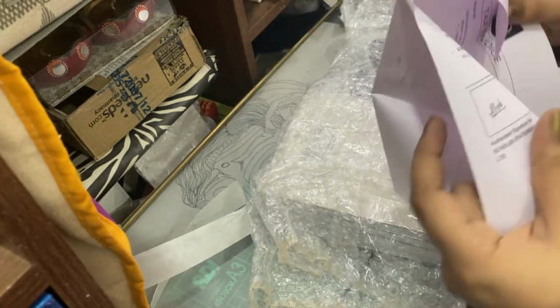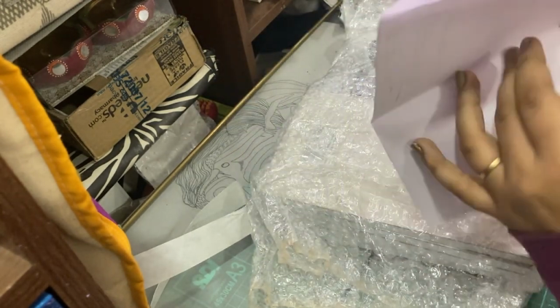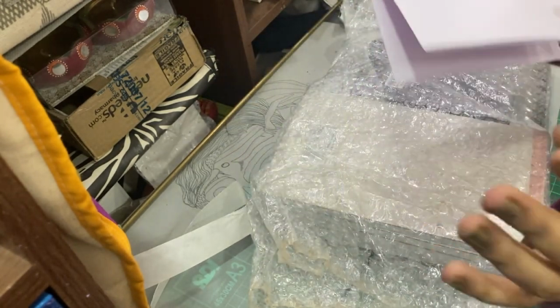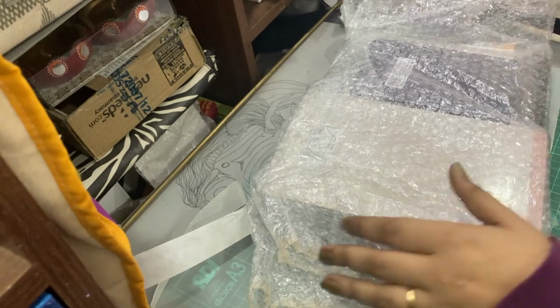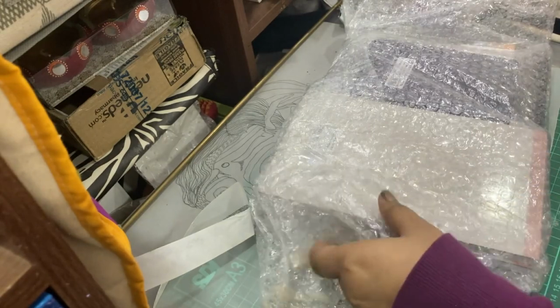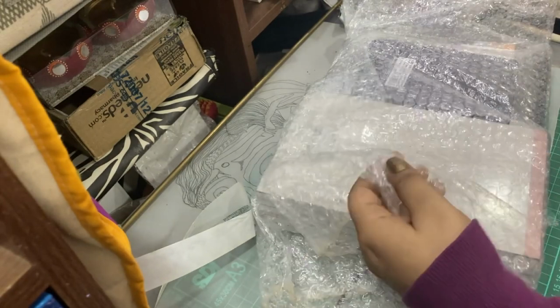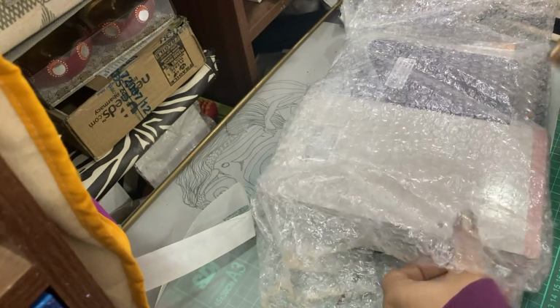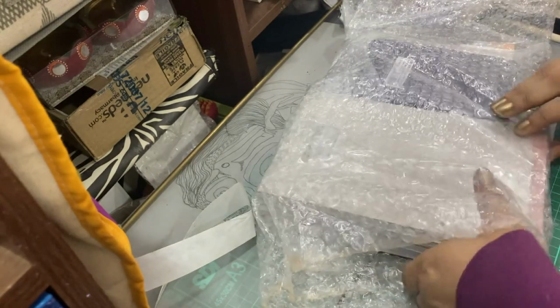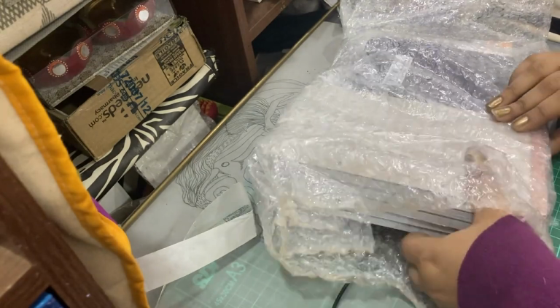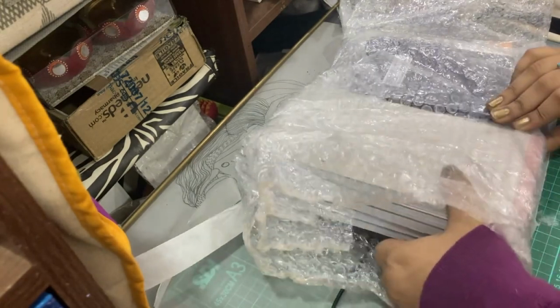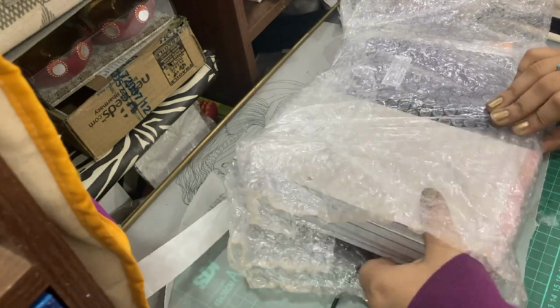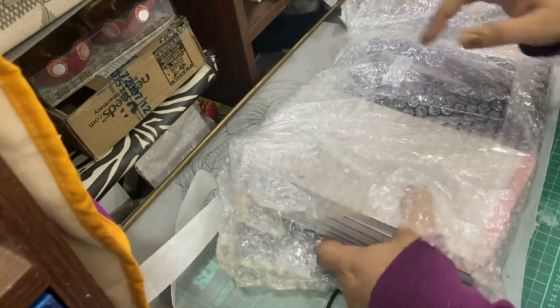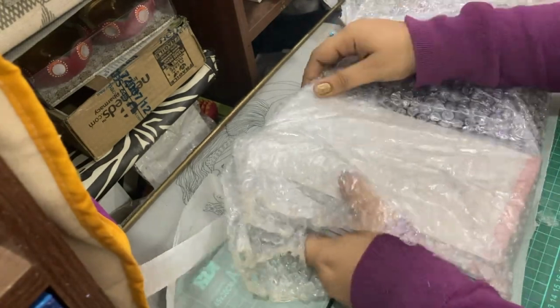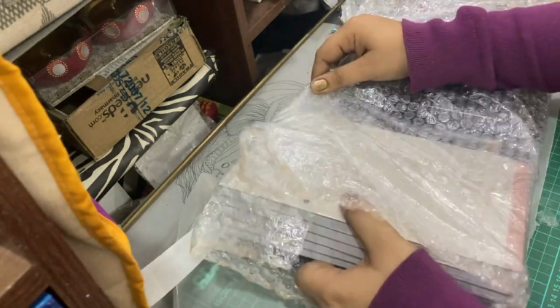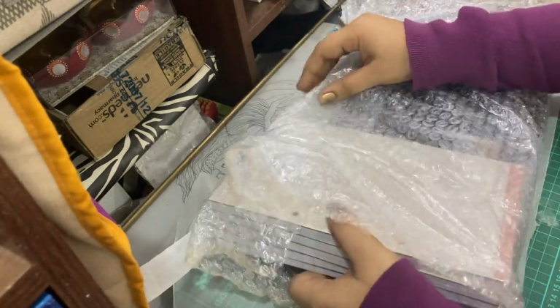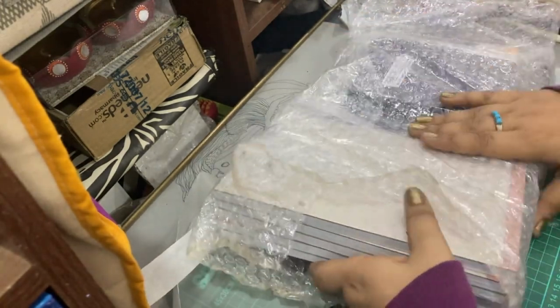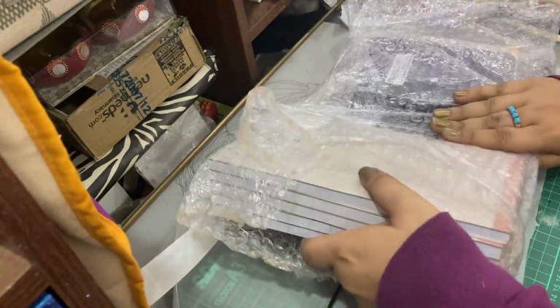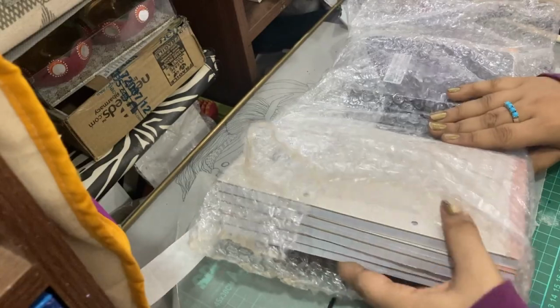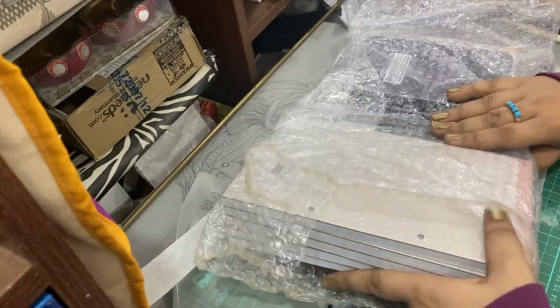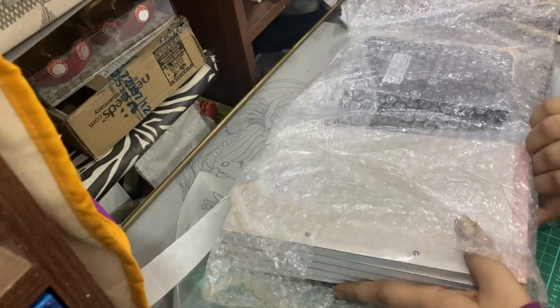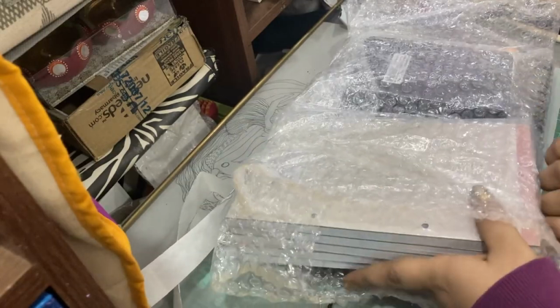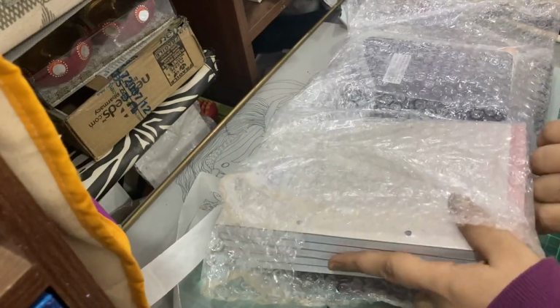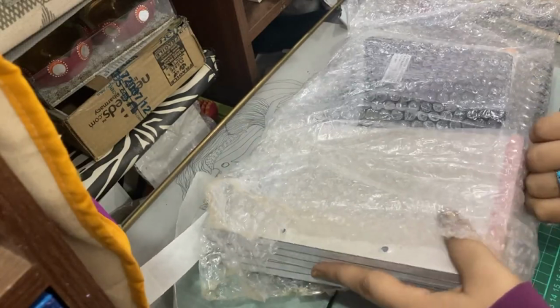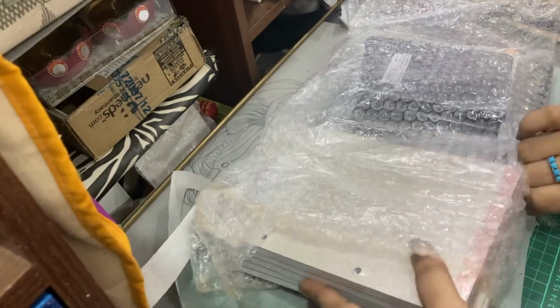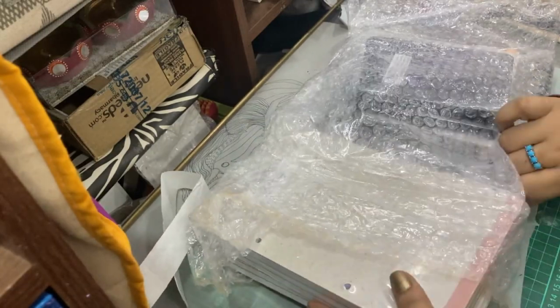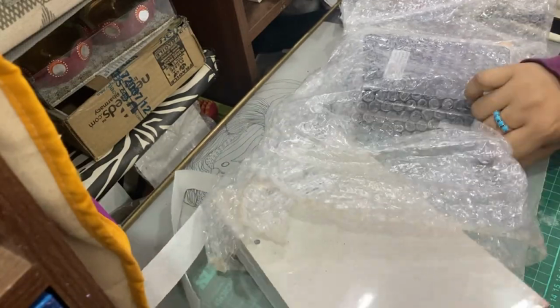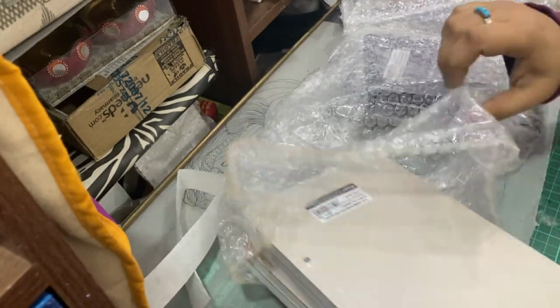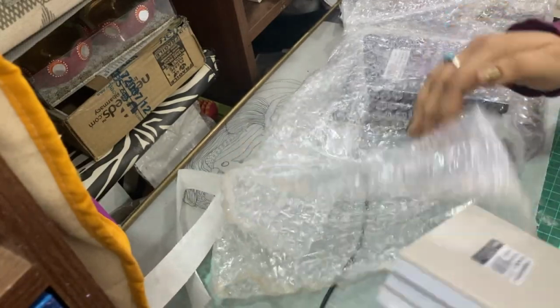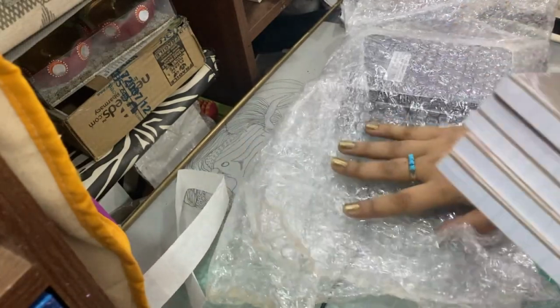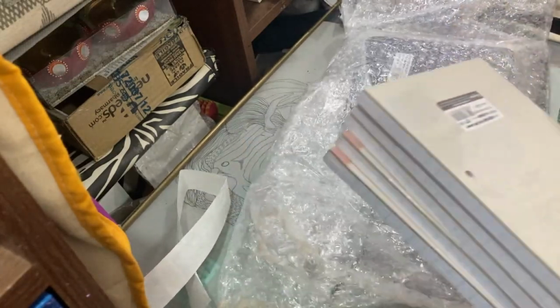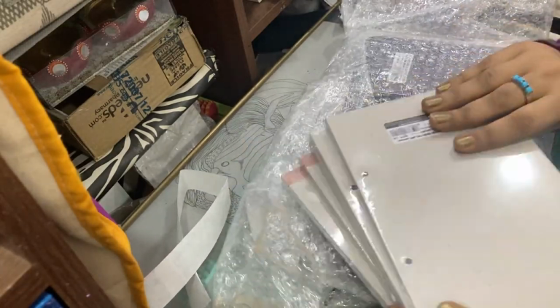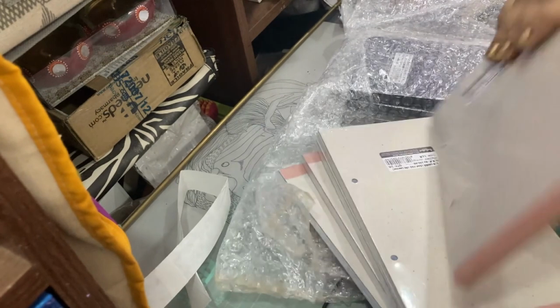This is just the invoice. When I went on the website to order, there were these messages included.